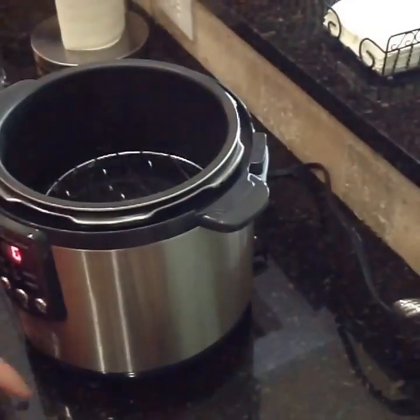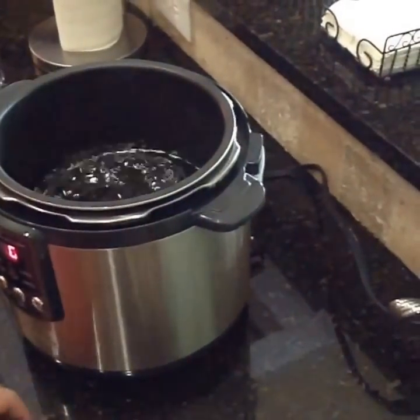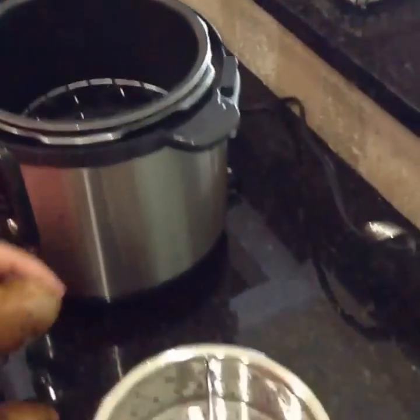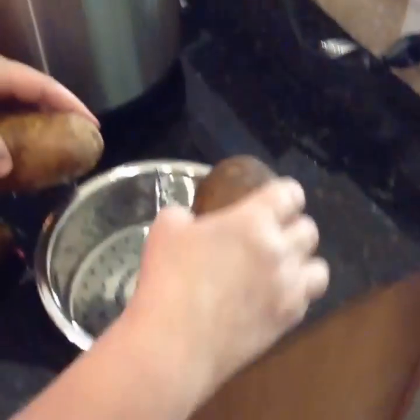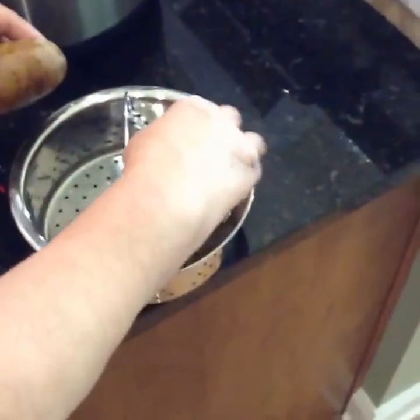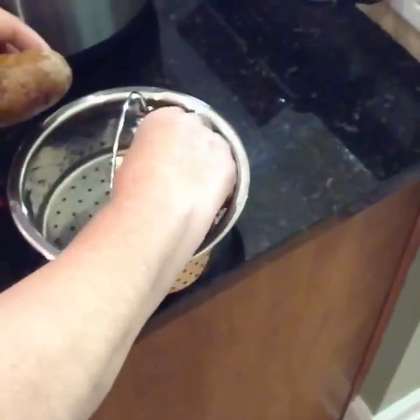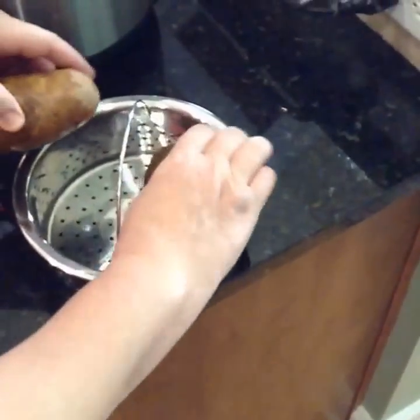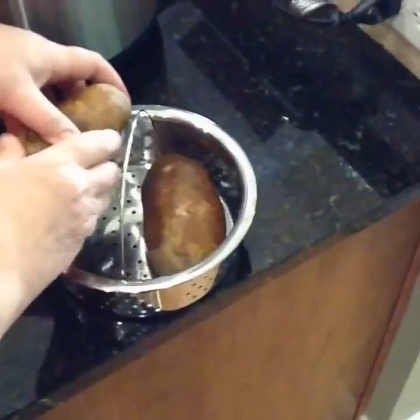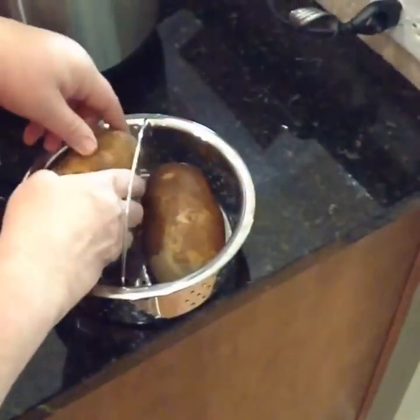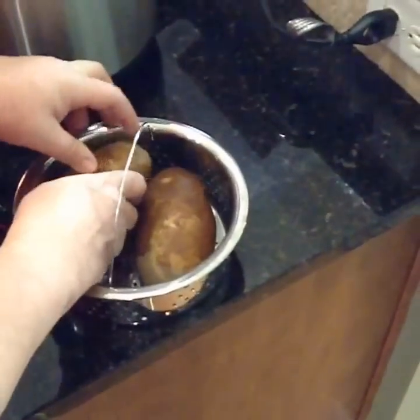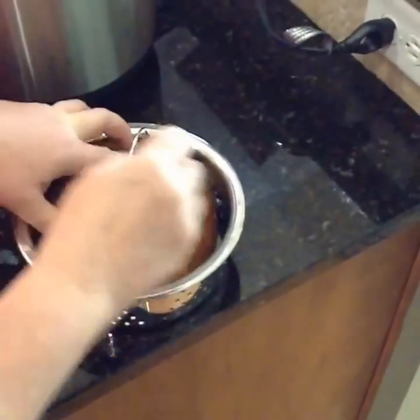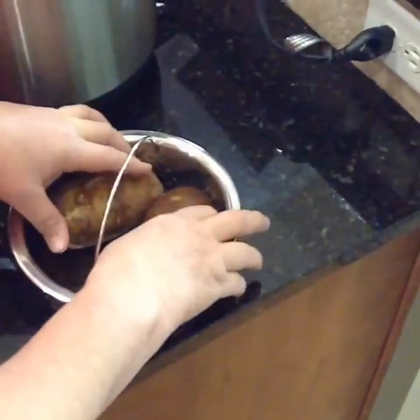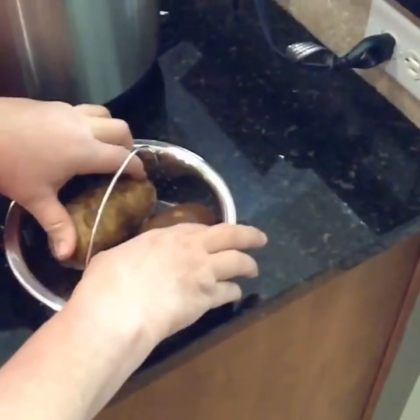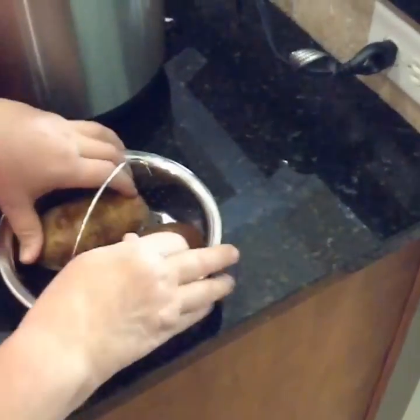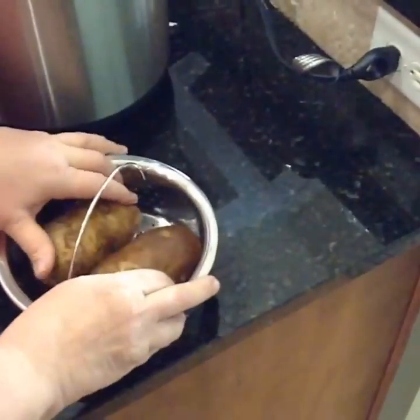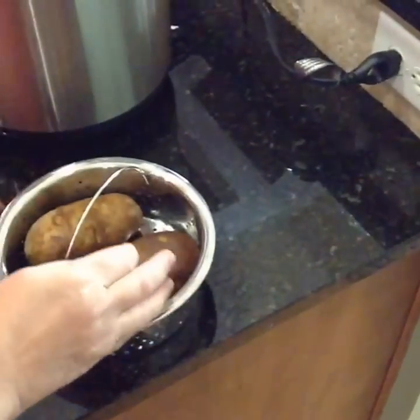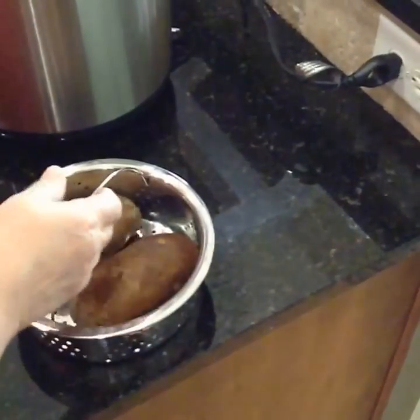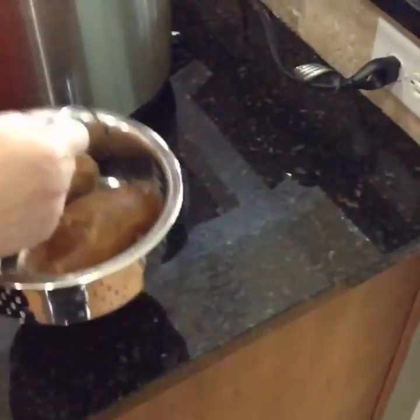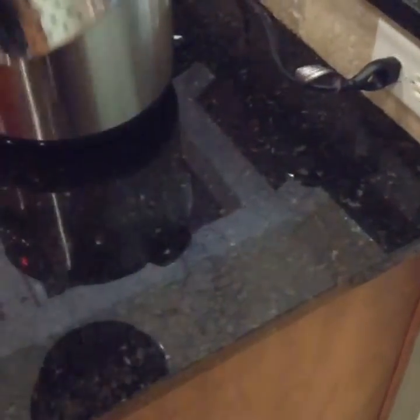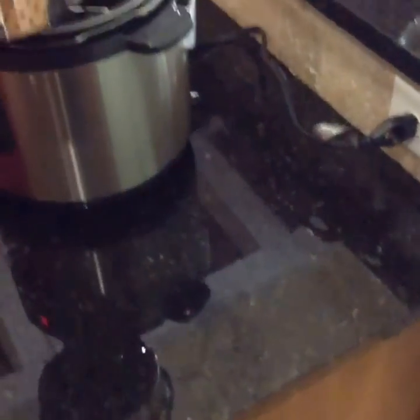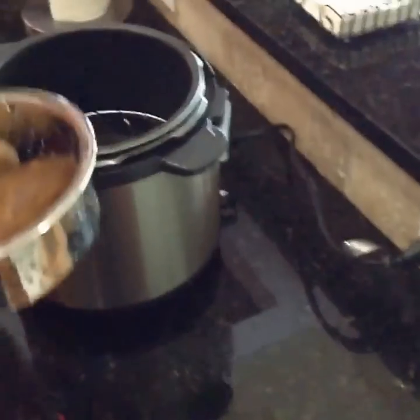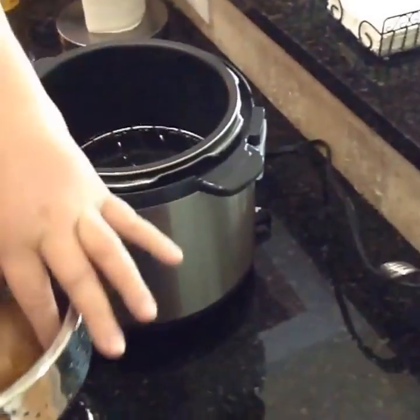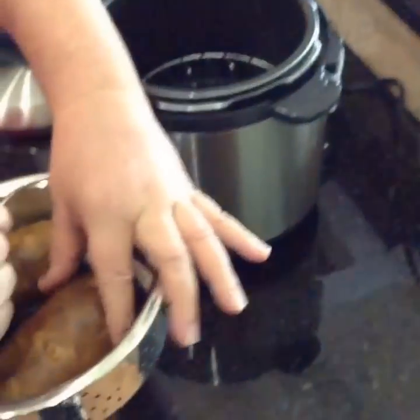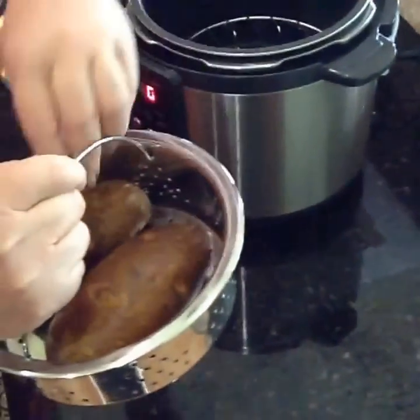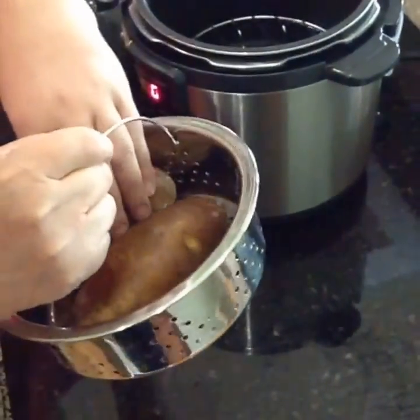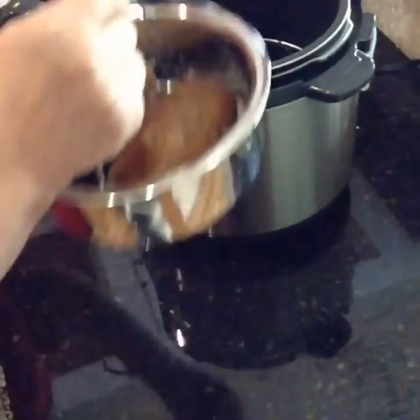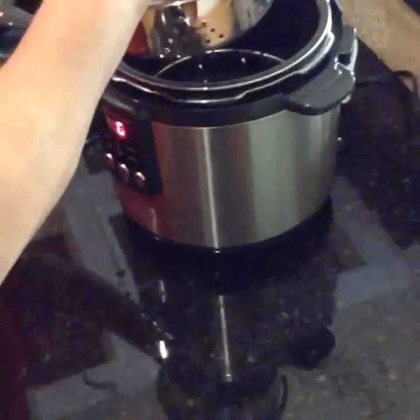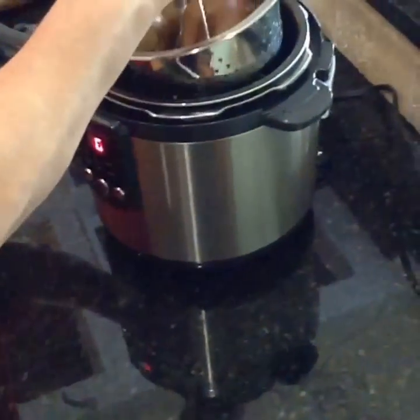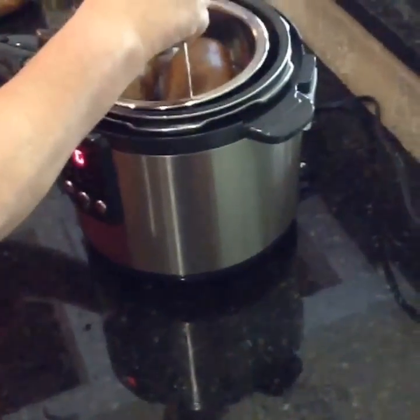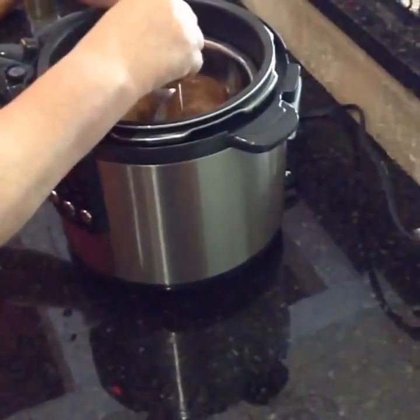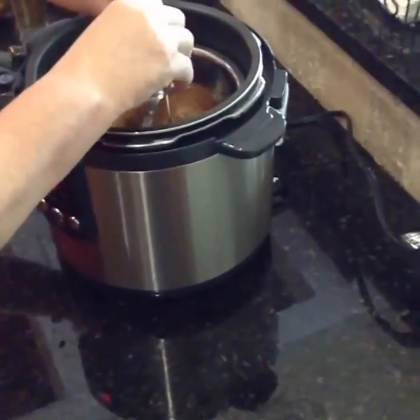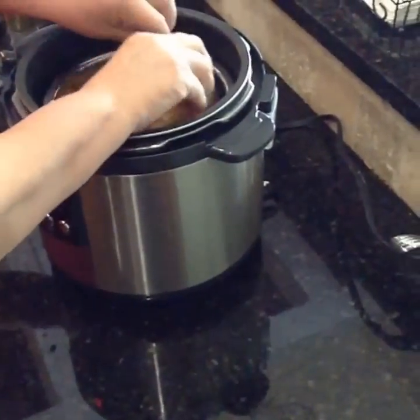I'm going to place — this is so complicated, isn't it? — two baked potatoes in this steam rack basket that I got with my pressure cooker.